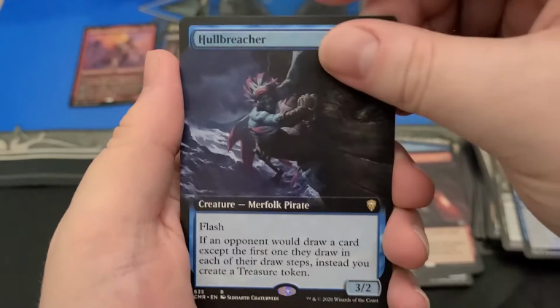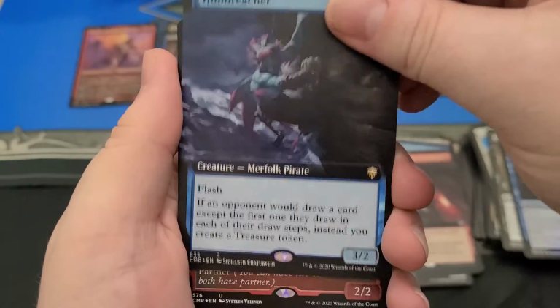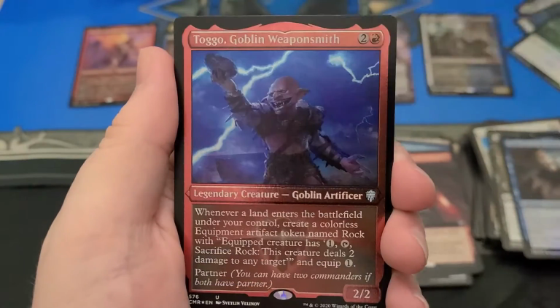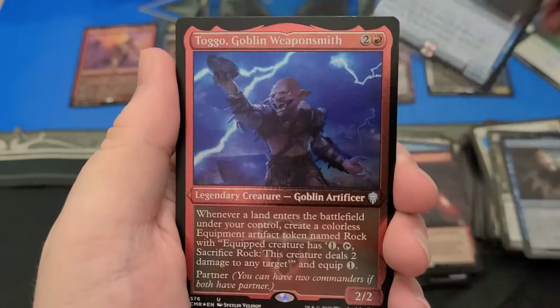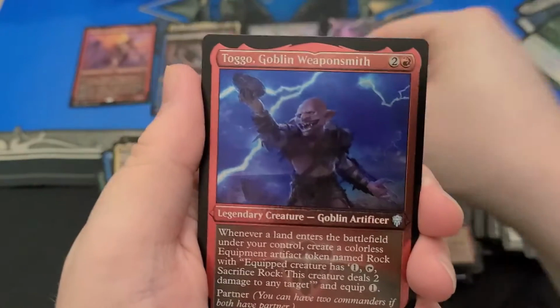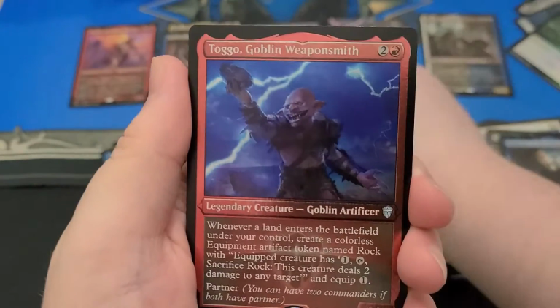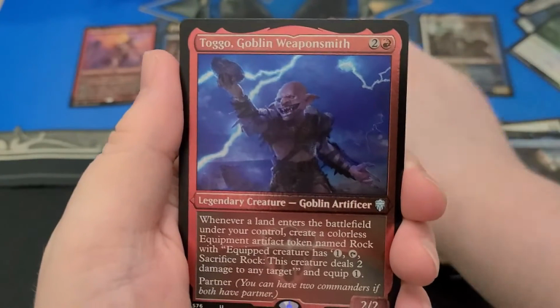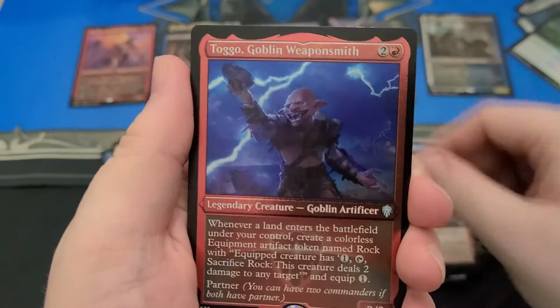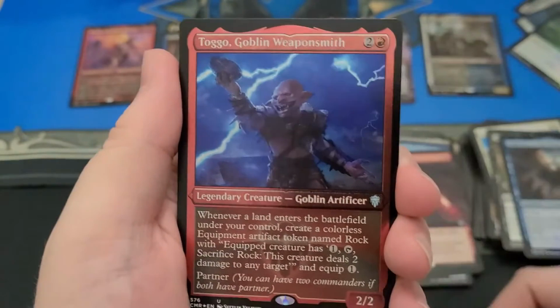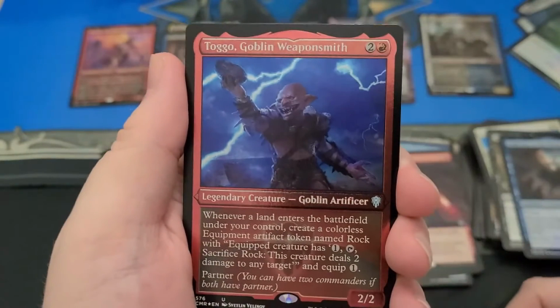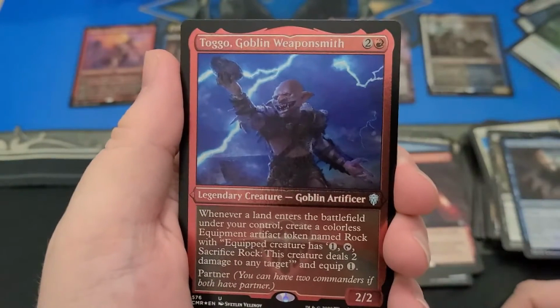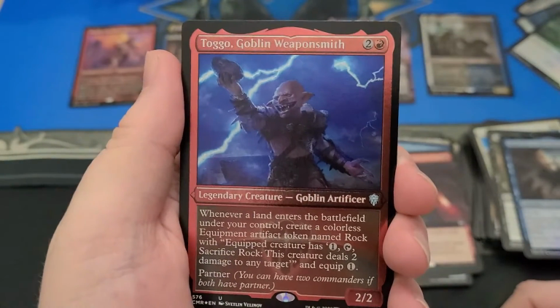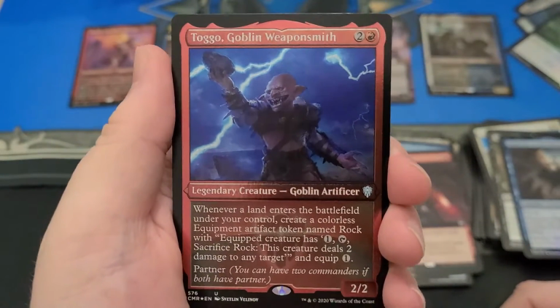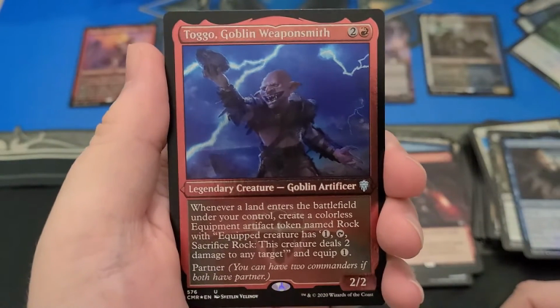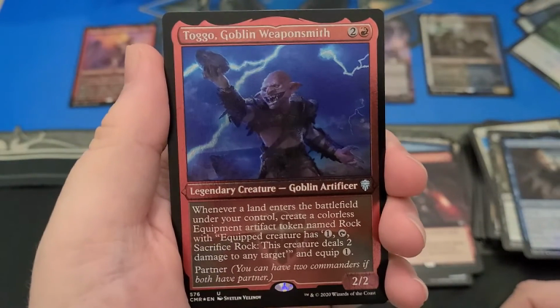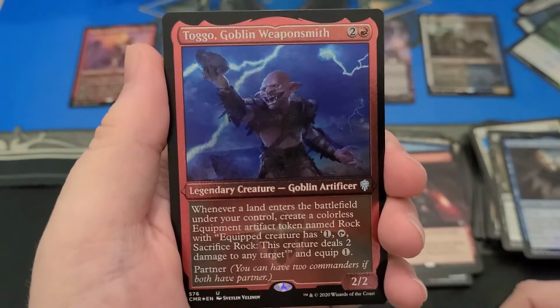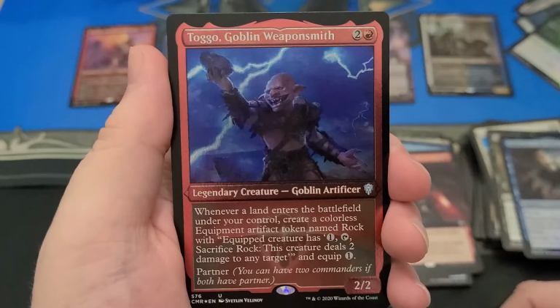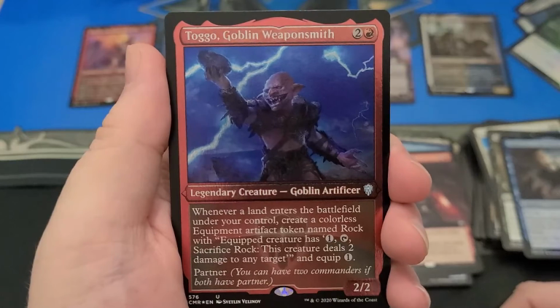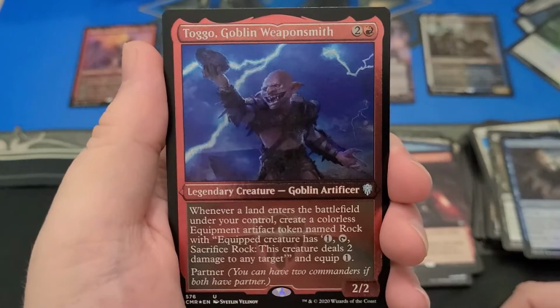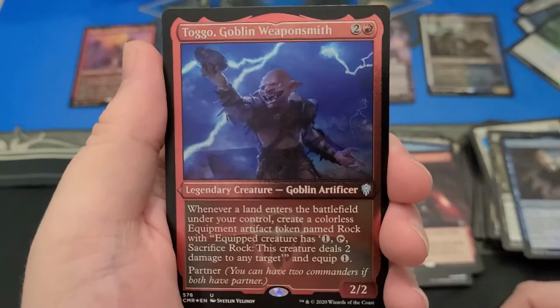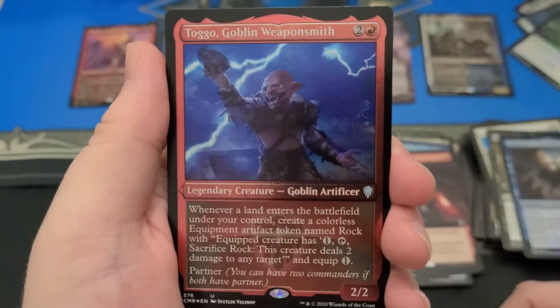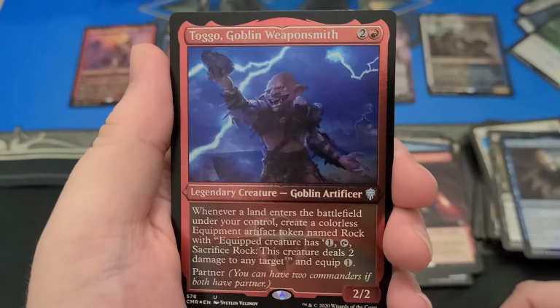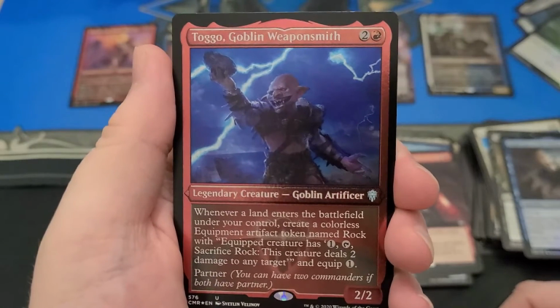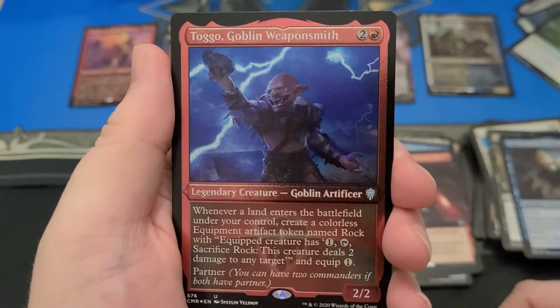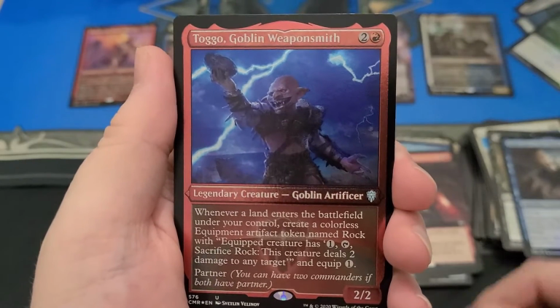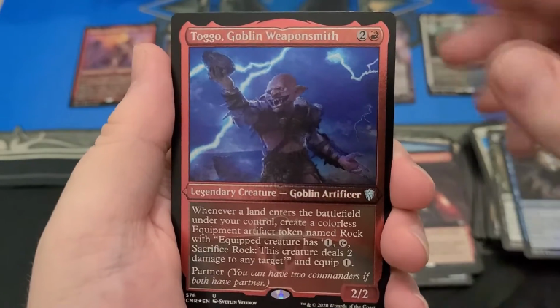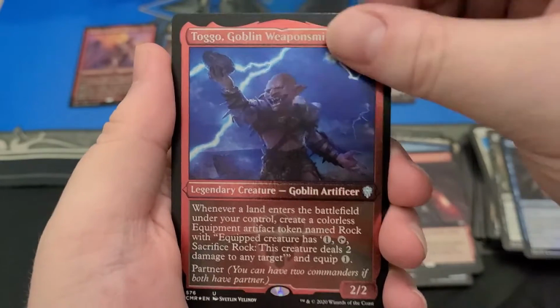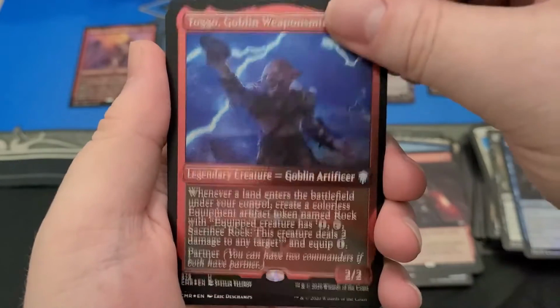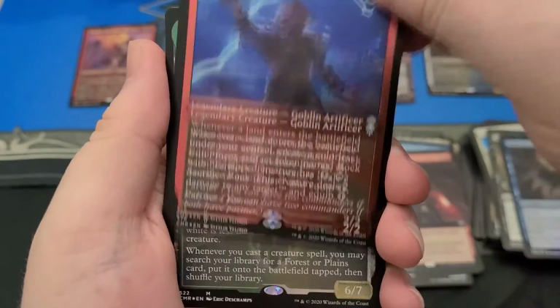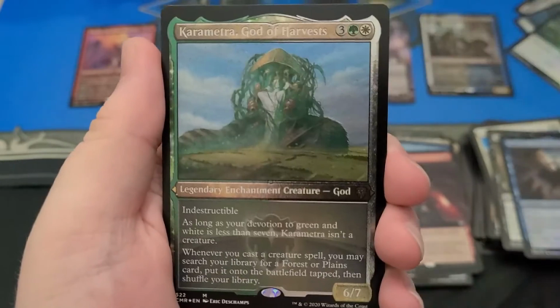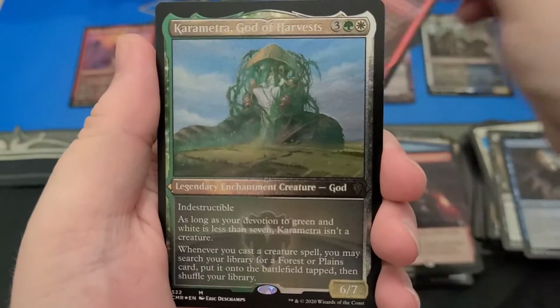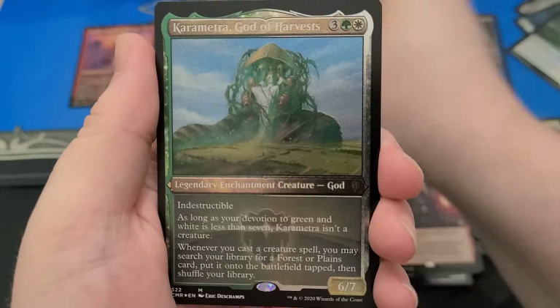Oh, you're going to draw a card? Nah, you get to have a treasure. You also want Opposition Agent — yes. That's the one you want the Full Art Foil of, like, the non-Lotus card.